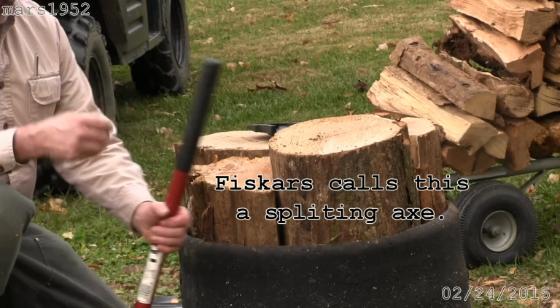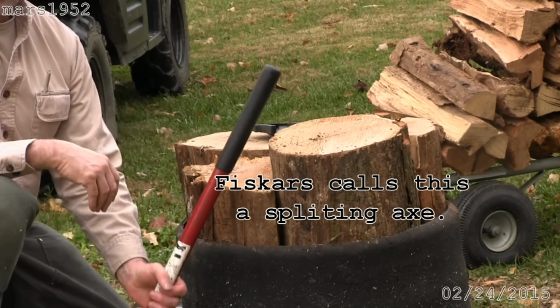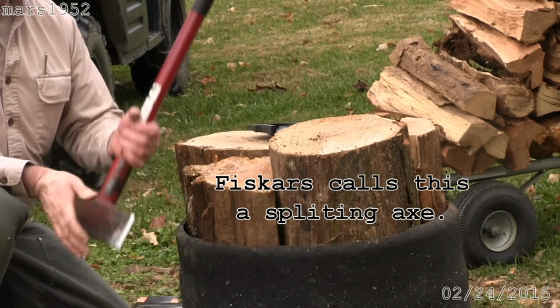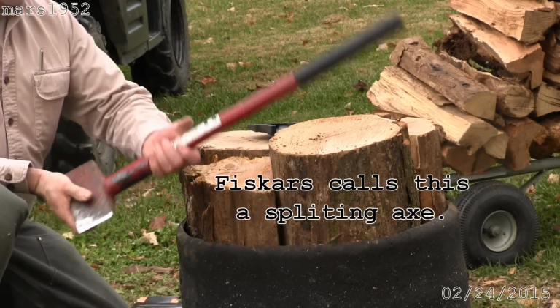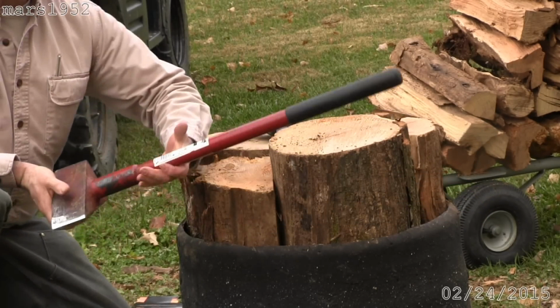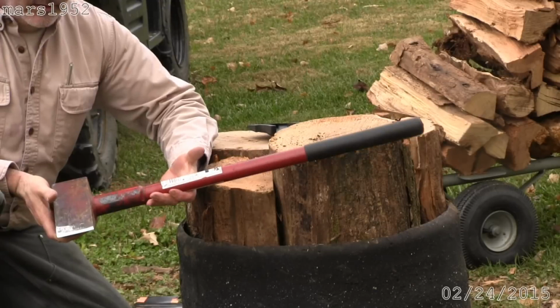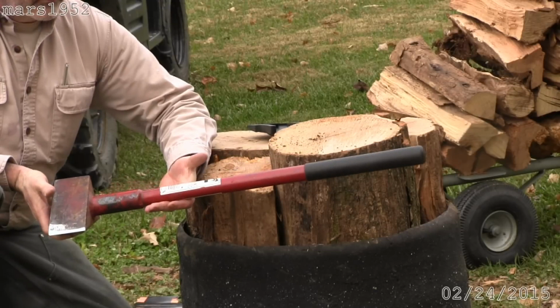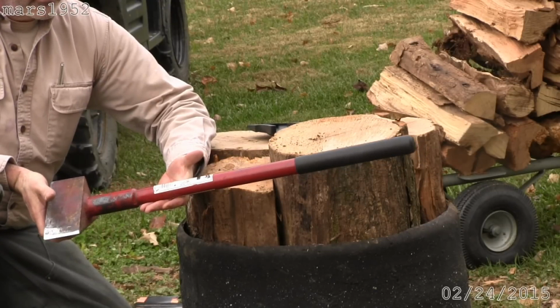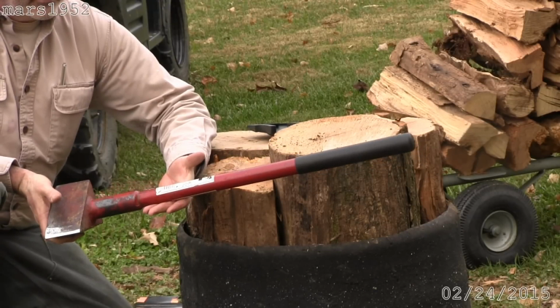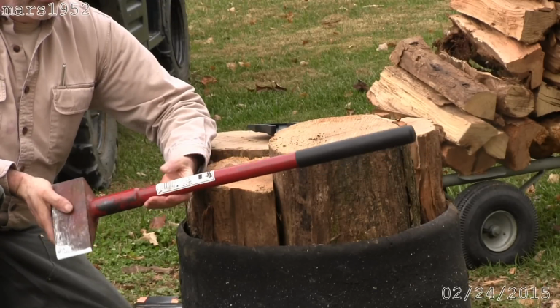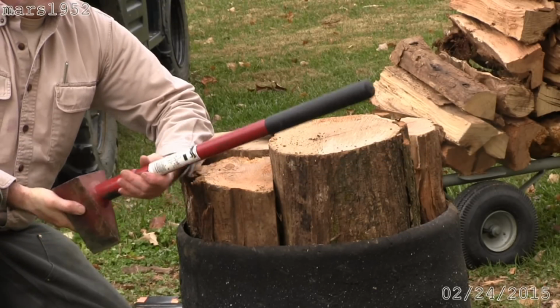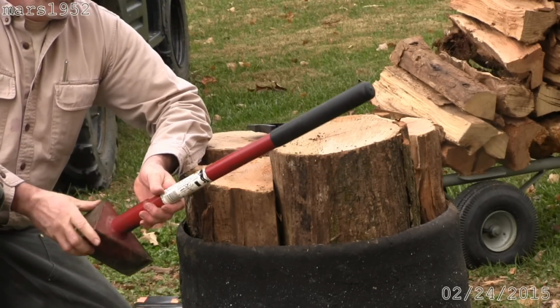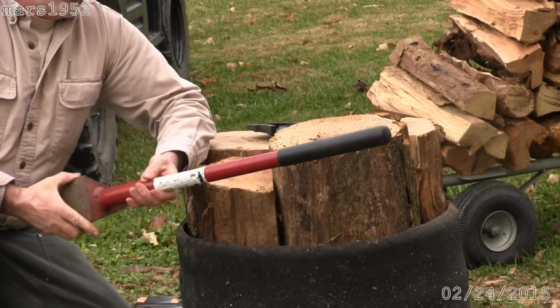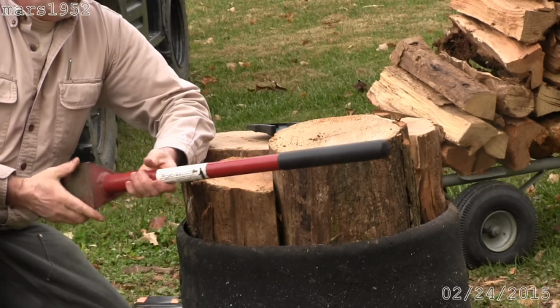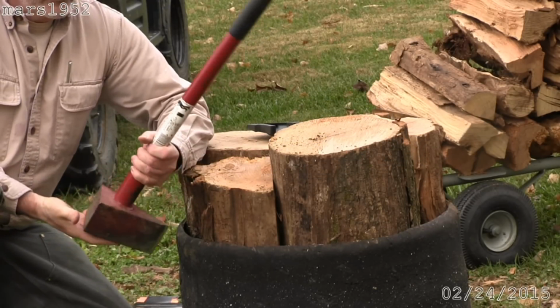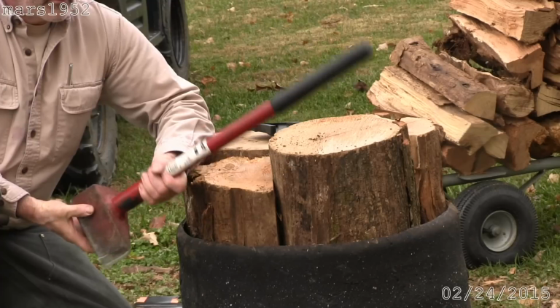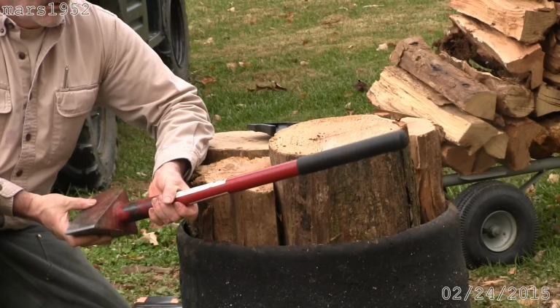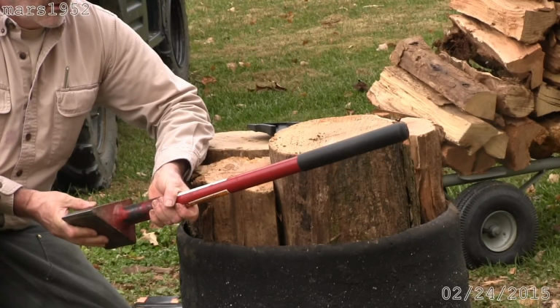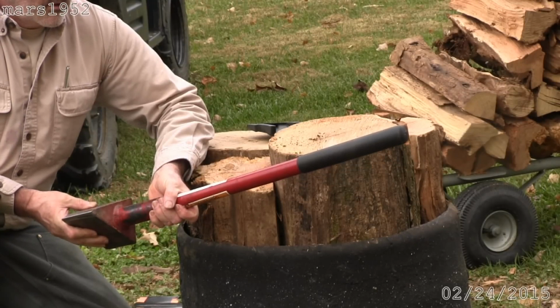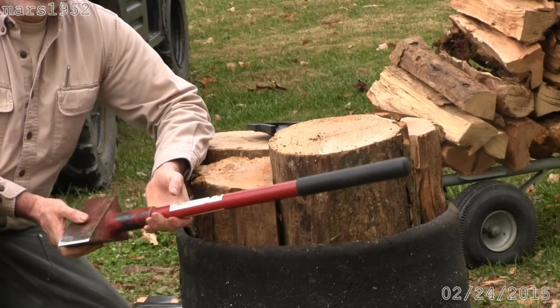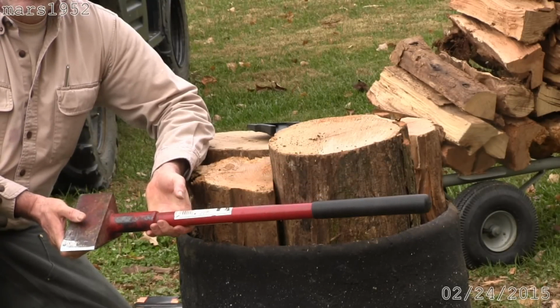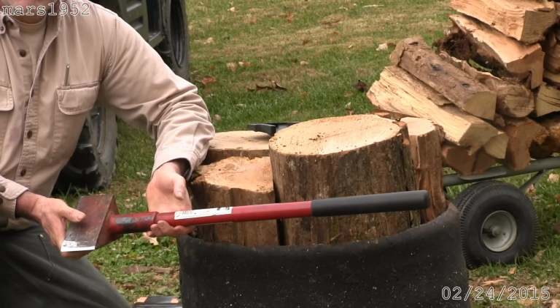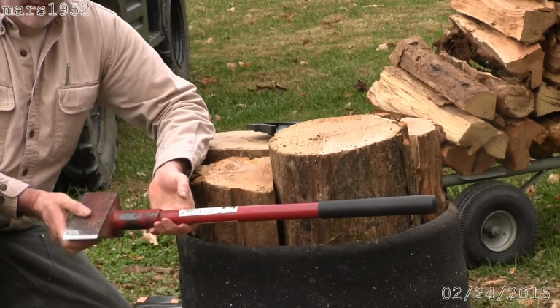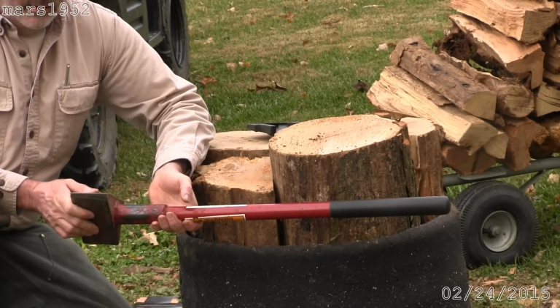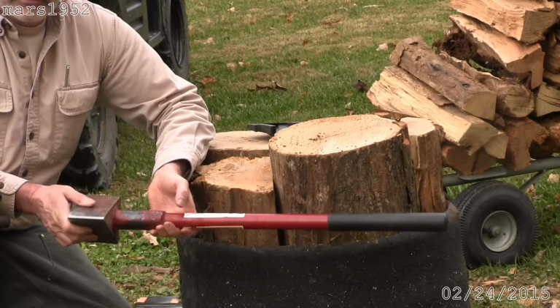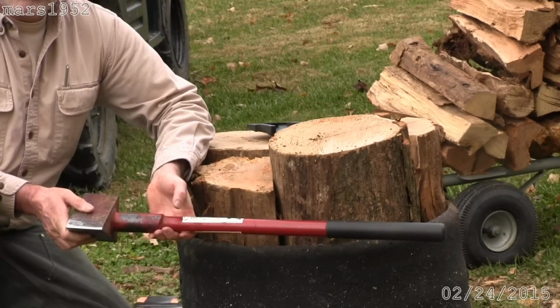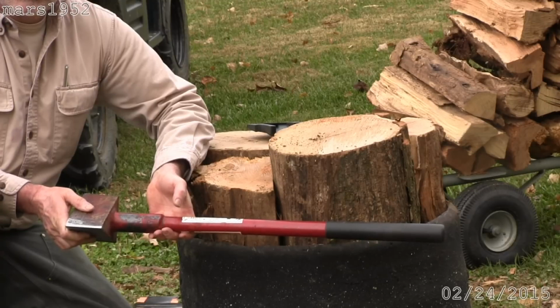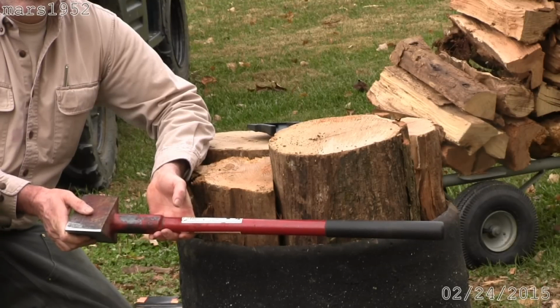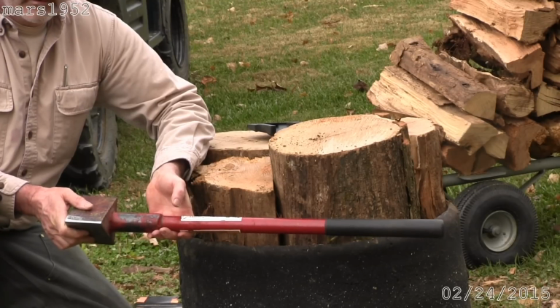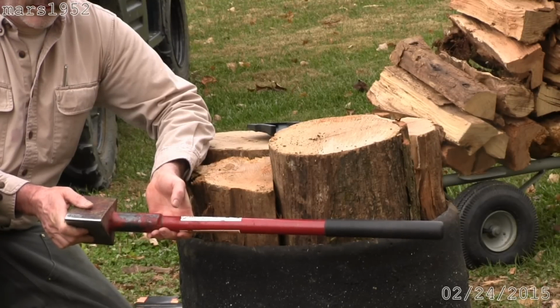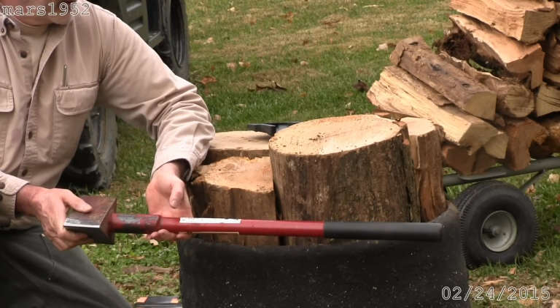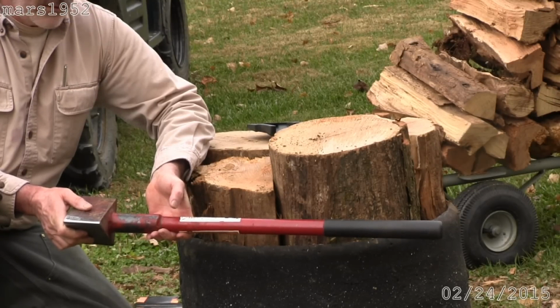This is a monster maul. It's a full 16 pounds — it says right on here, 16 pounds. It is a monster and it'll wear you out trying to split stuff.